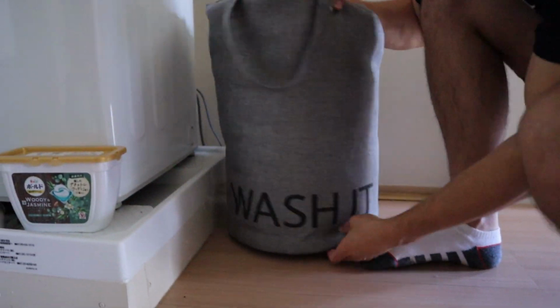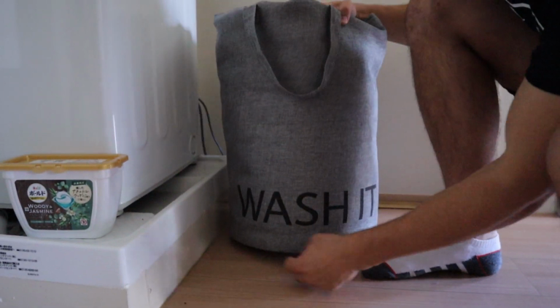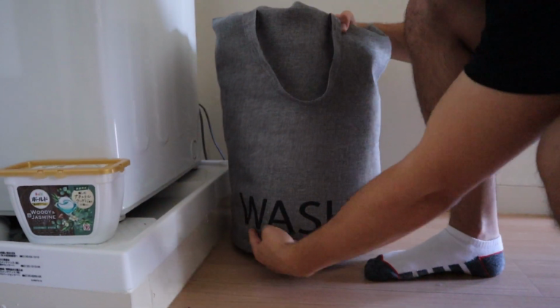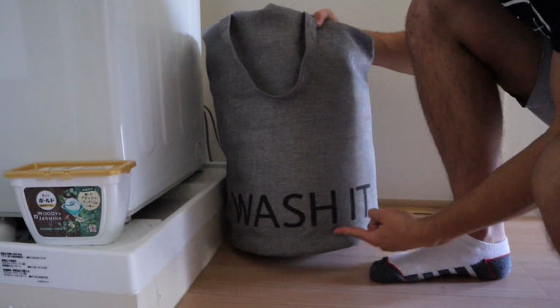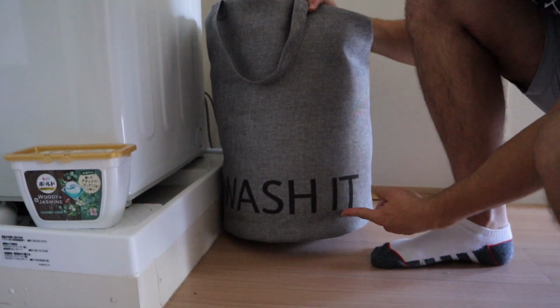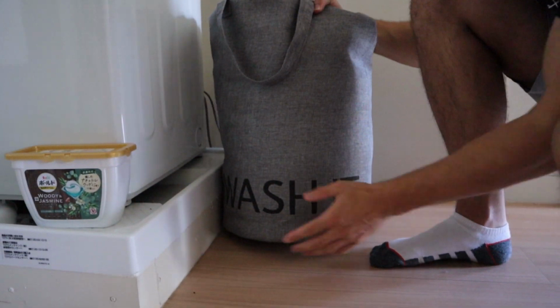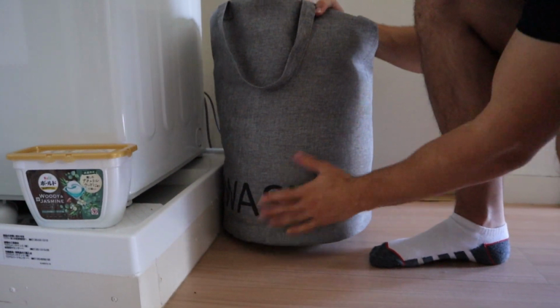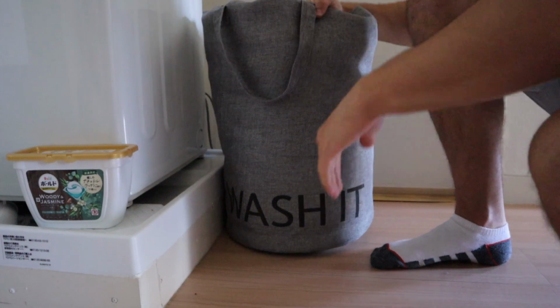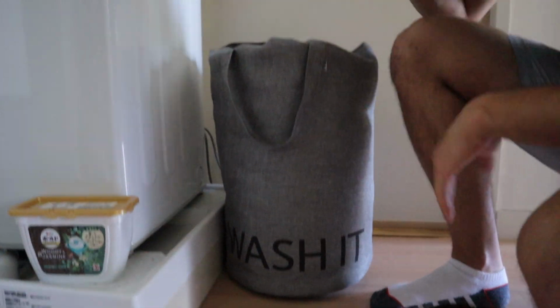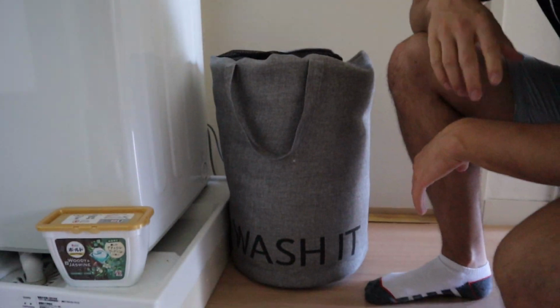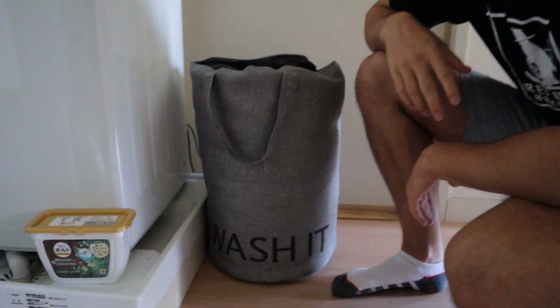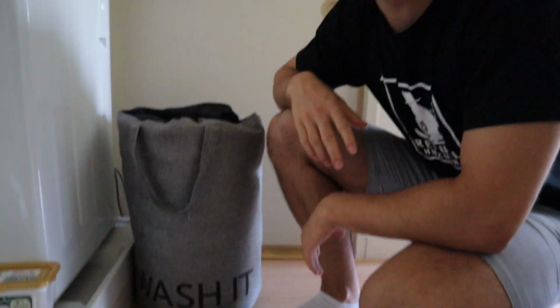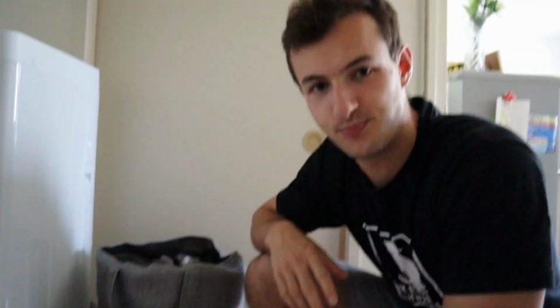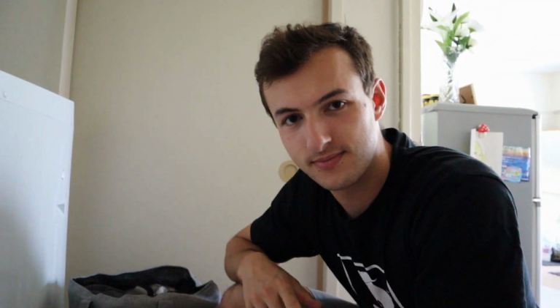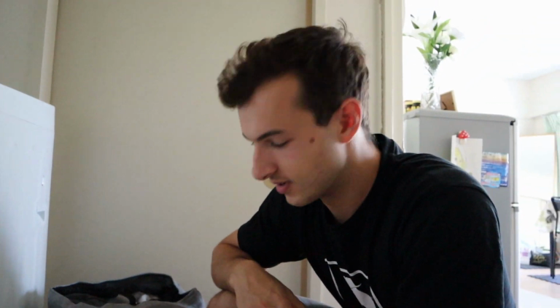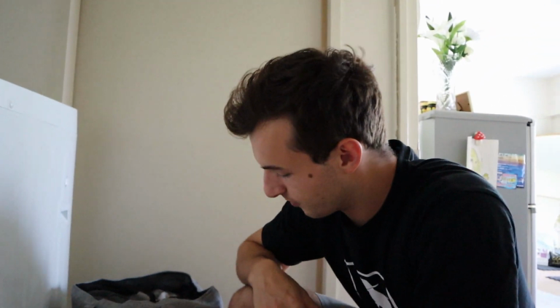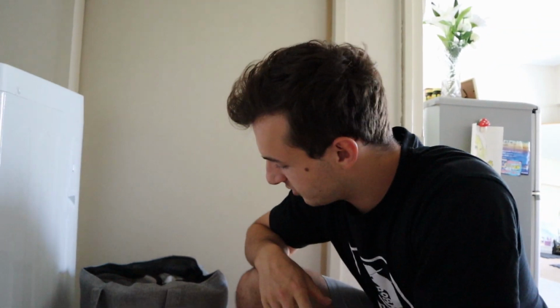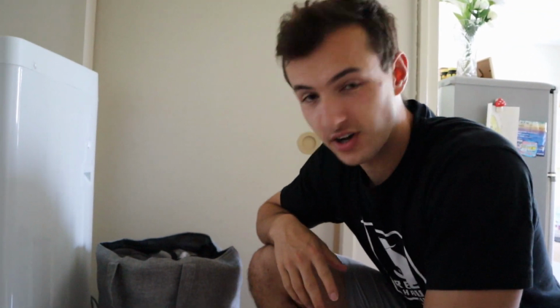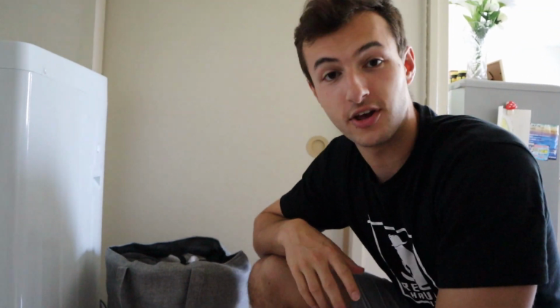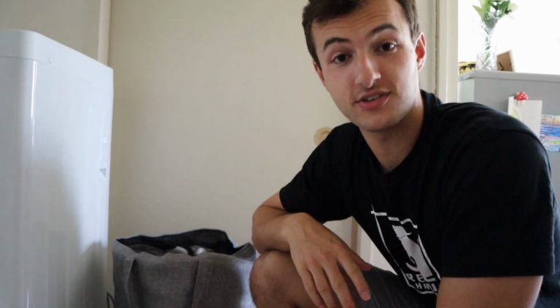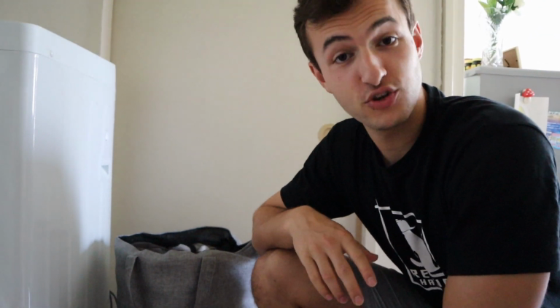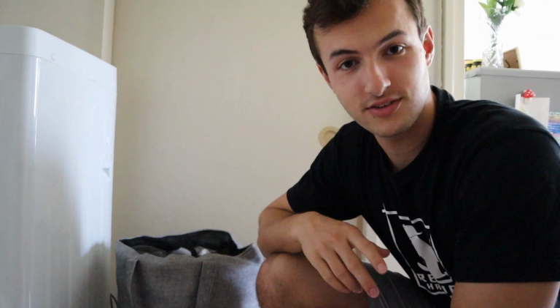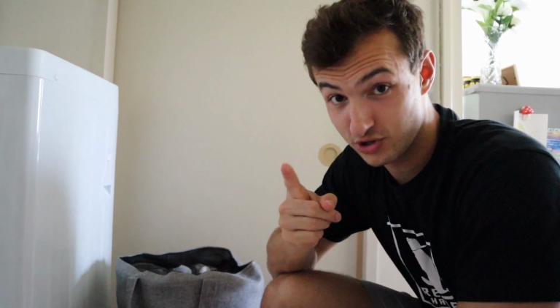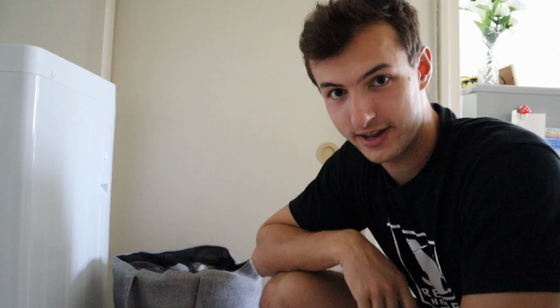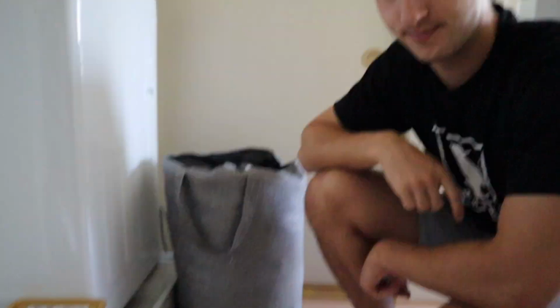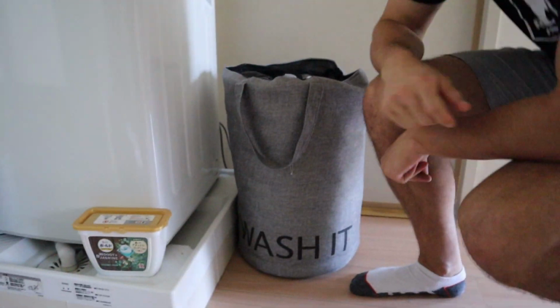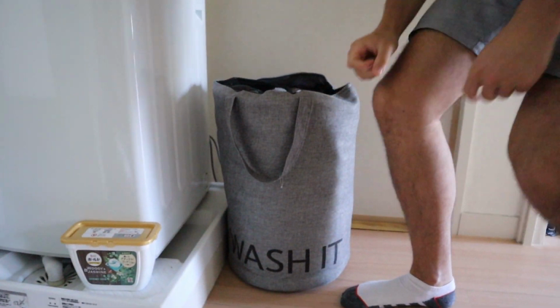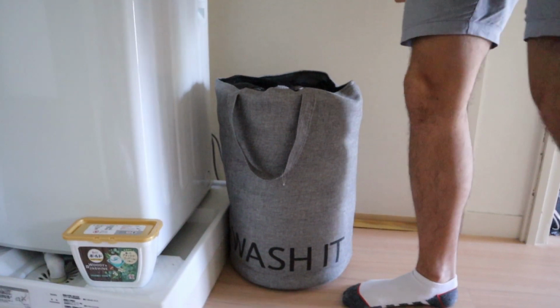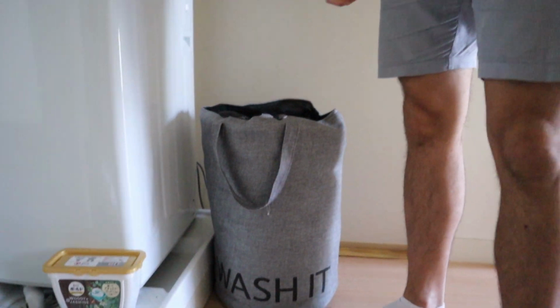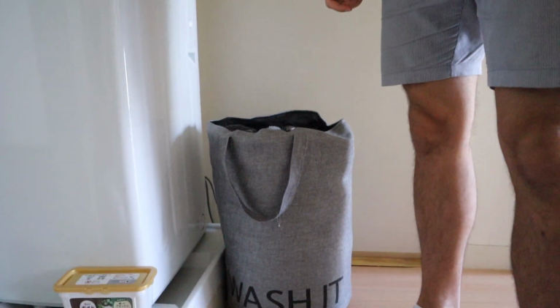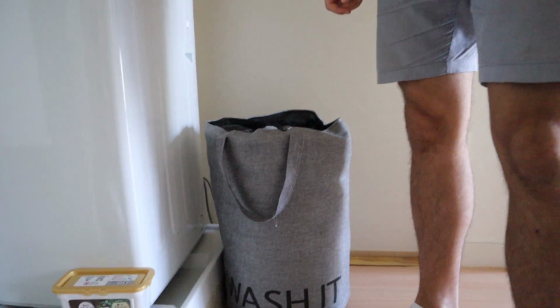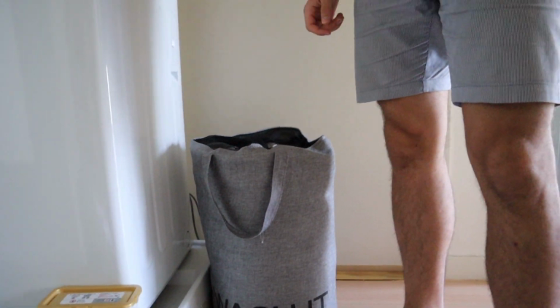This is our laundry basket. Where did we buy it? We bought it from Daiso, which is a 100 yen store in Japan. But that was 500 yen — for the quality!